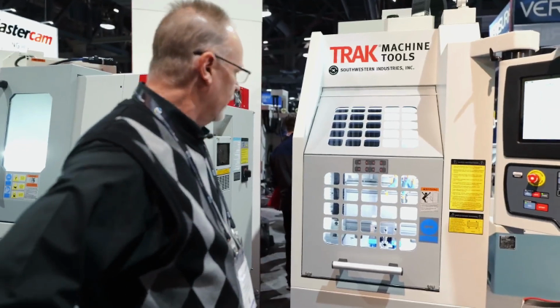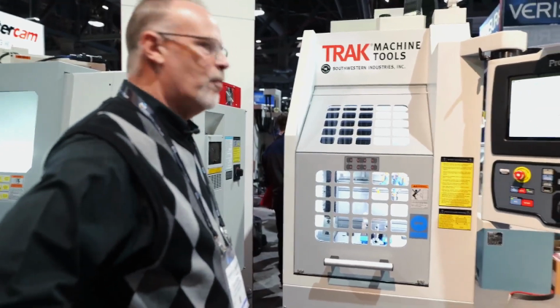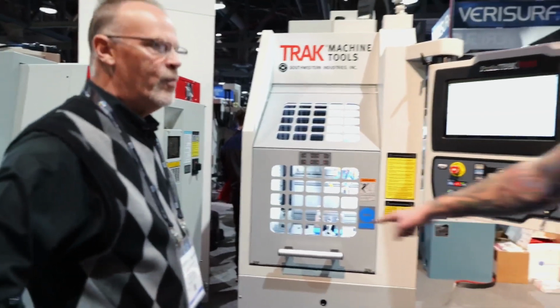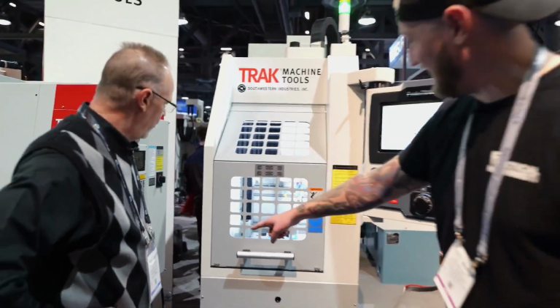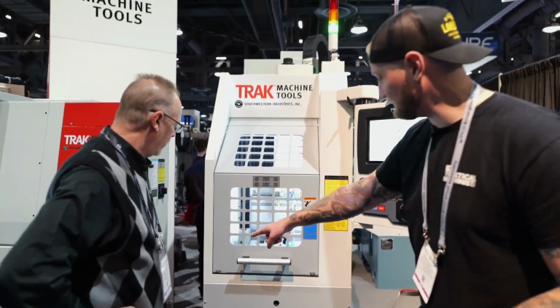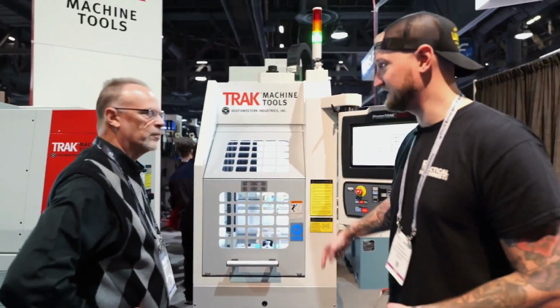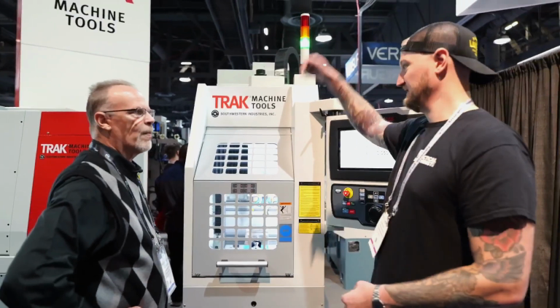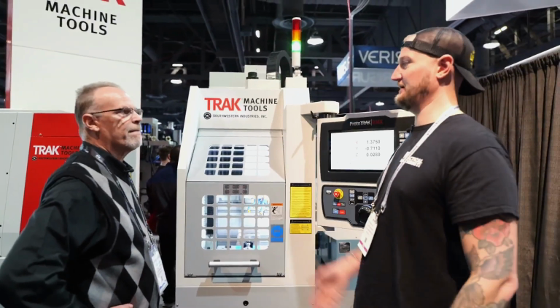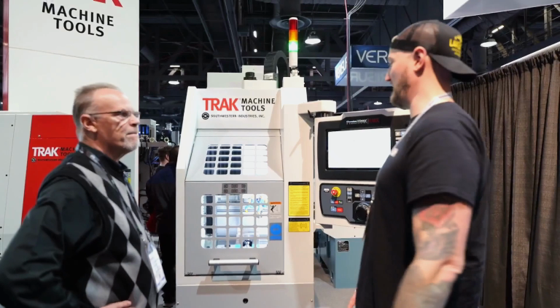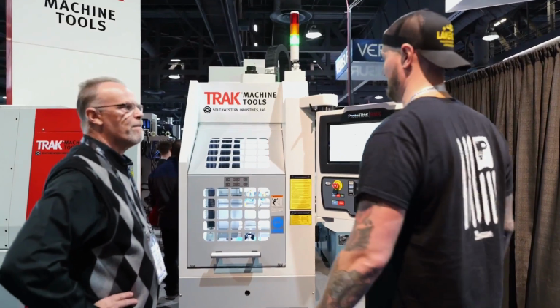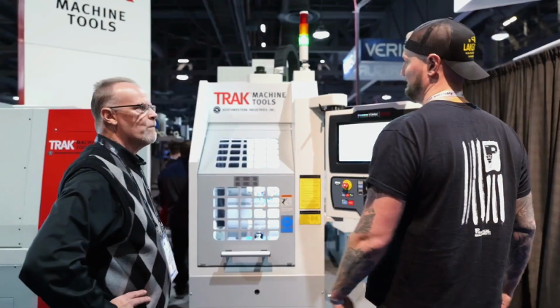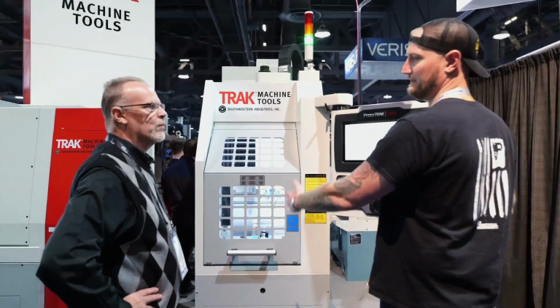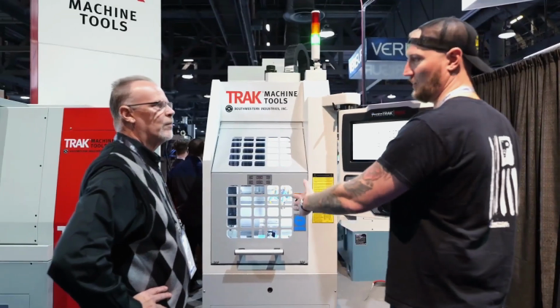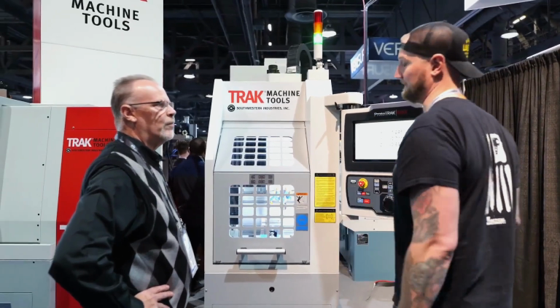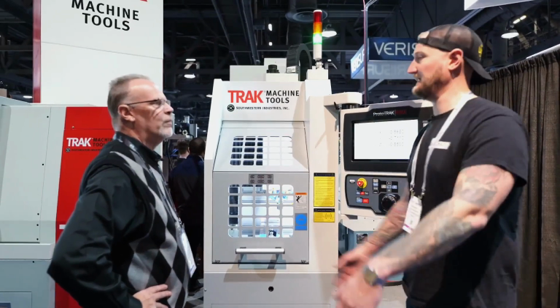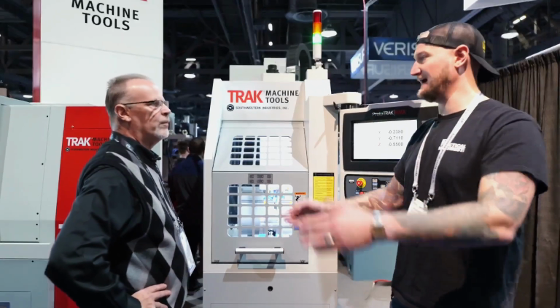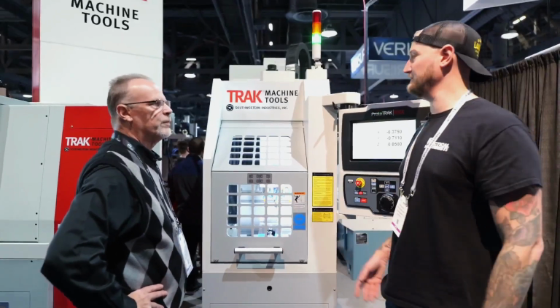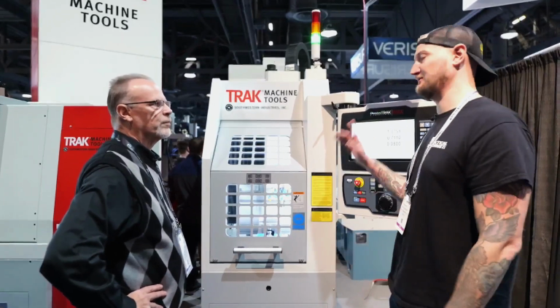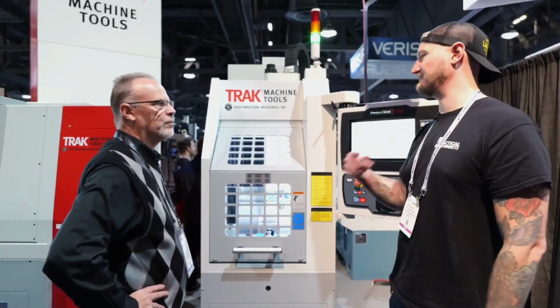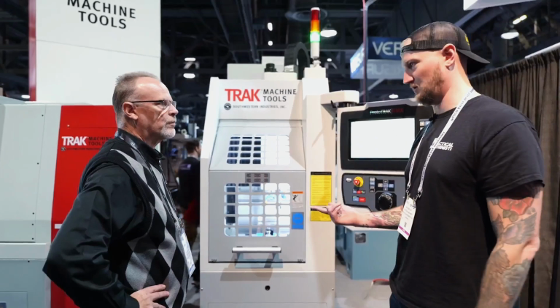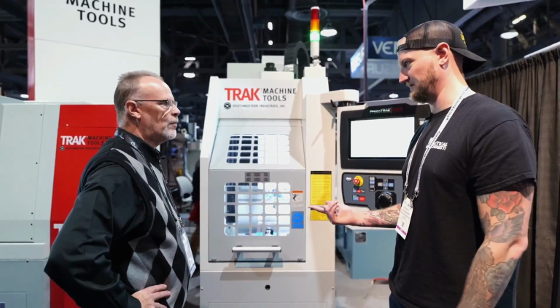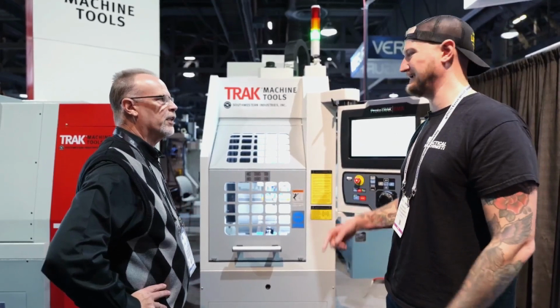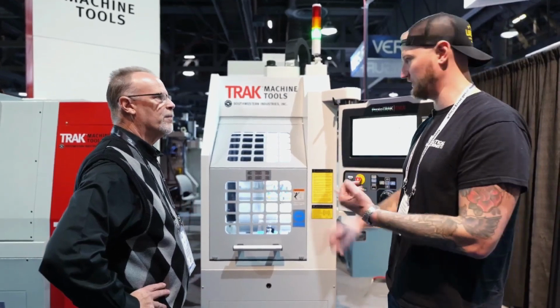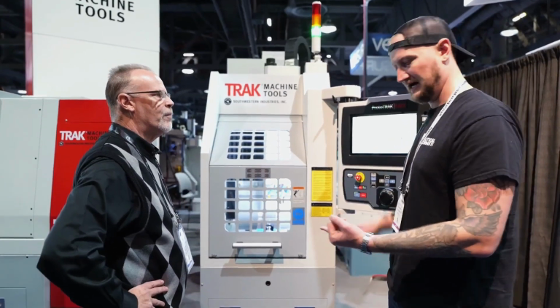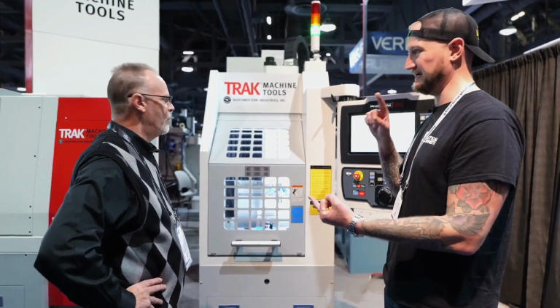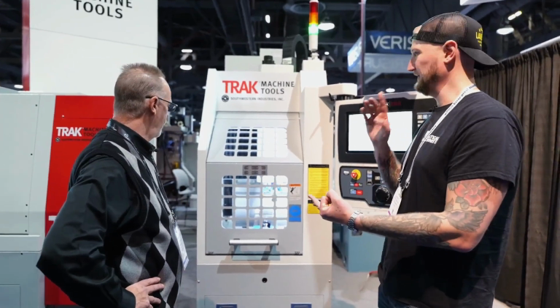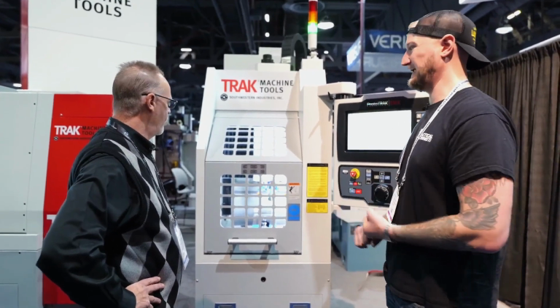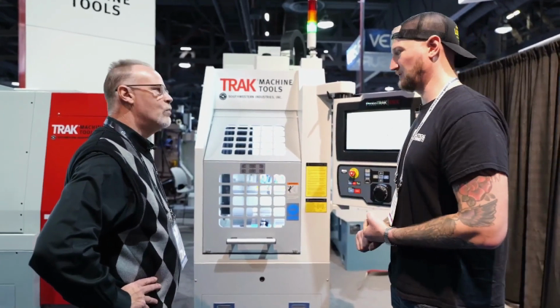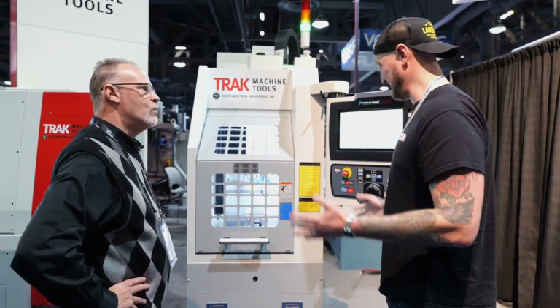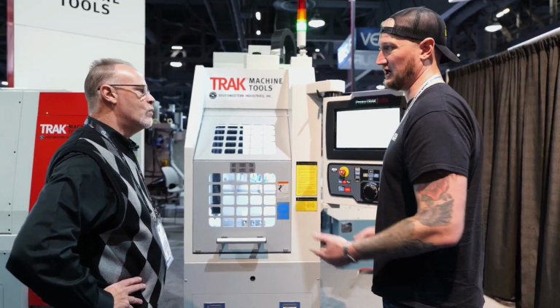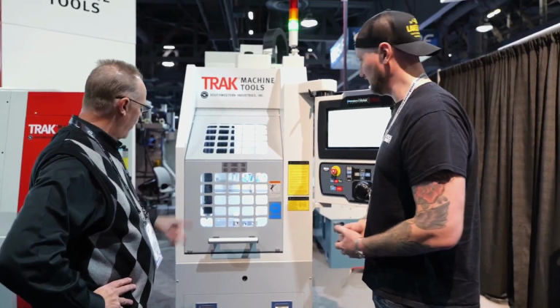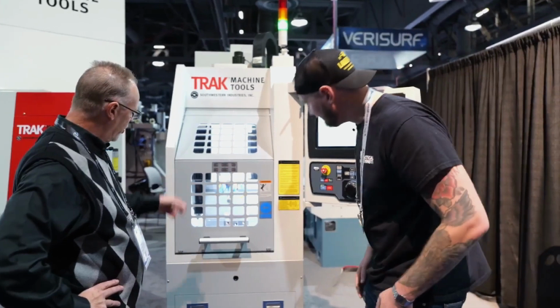You can literally have drops for these things. You can have it by my finishing department one day, put it by a lathe the next. I can move this around the shop every day if I wanted to. I don't need riggers, I don't need expensive rollers — it's ready to go. There's your tool change.